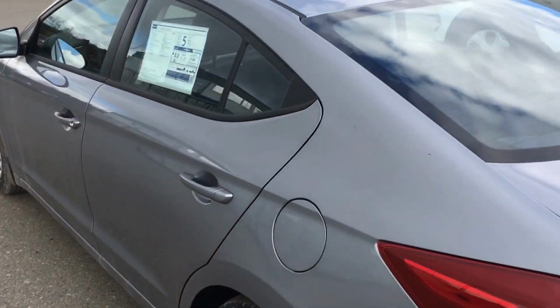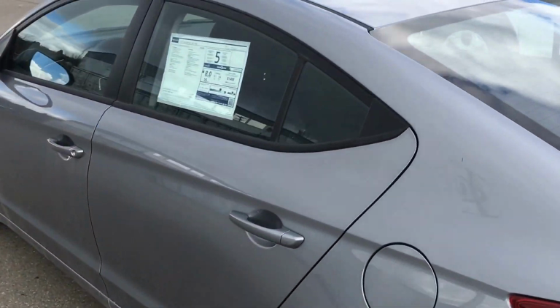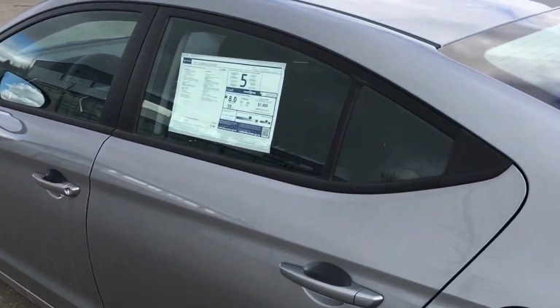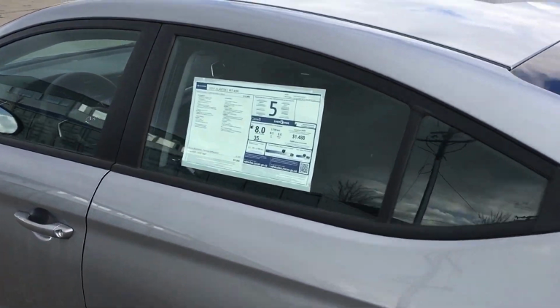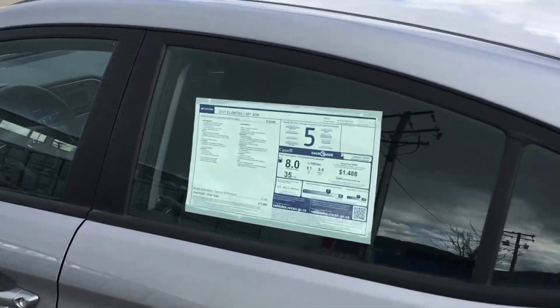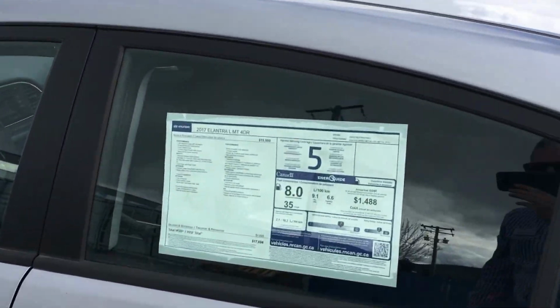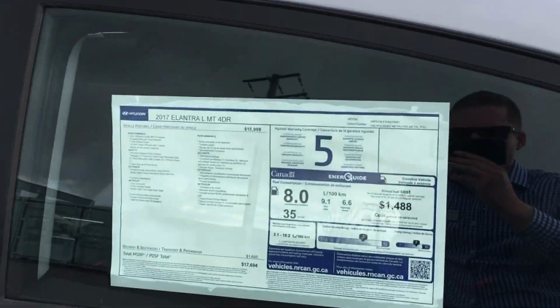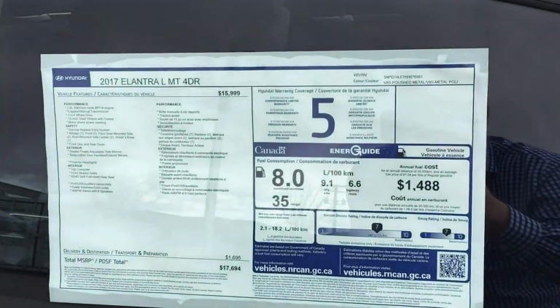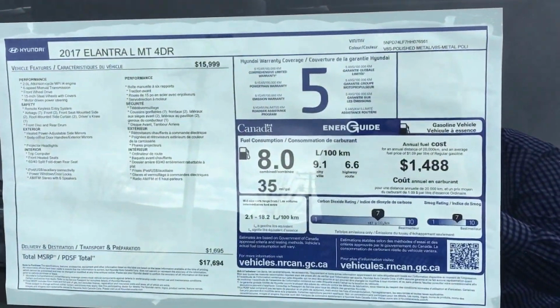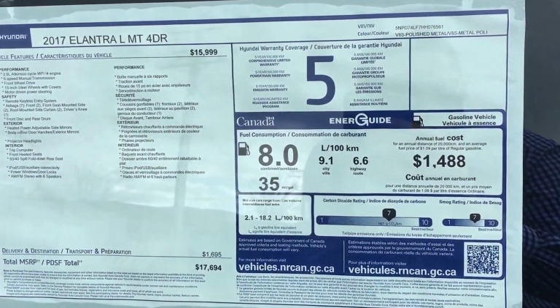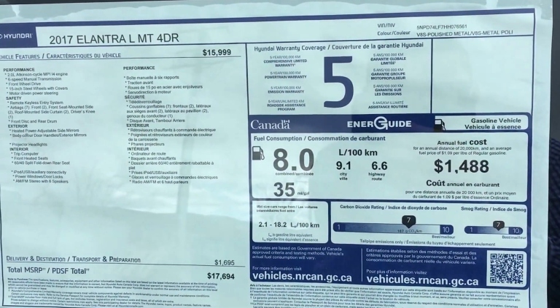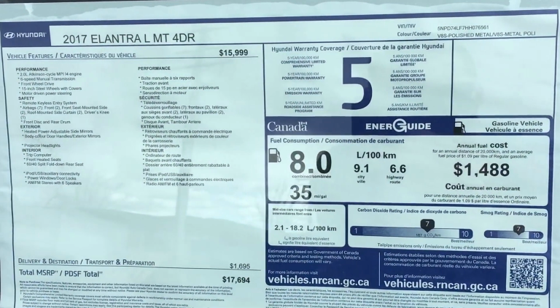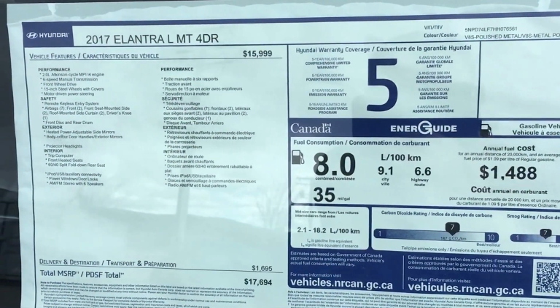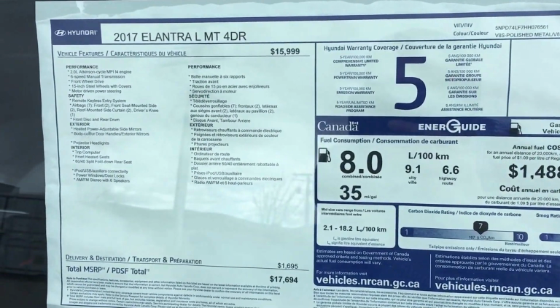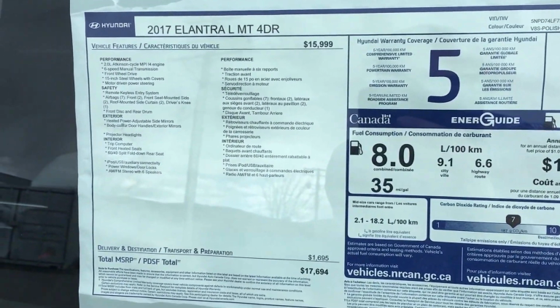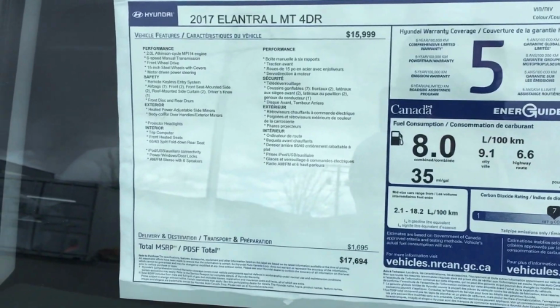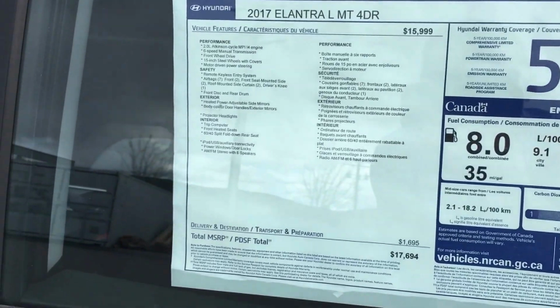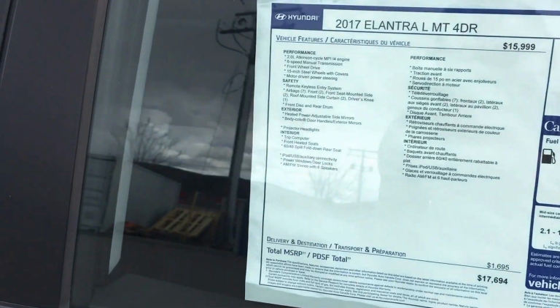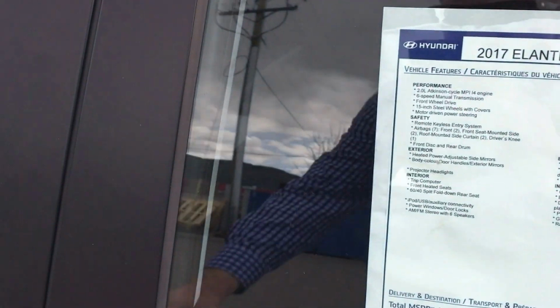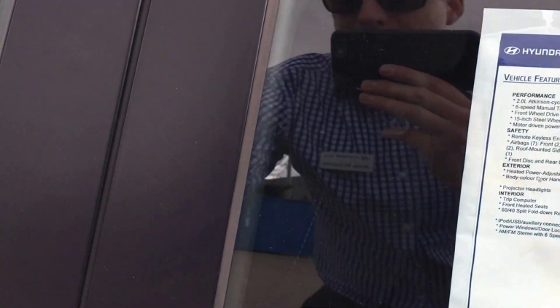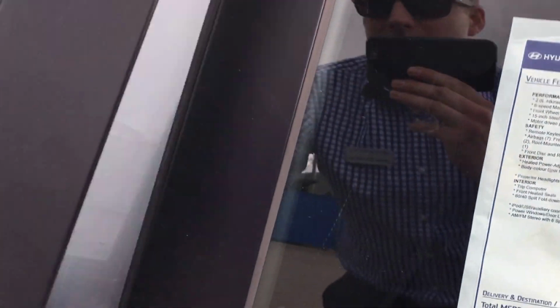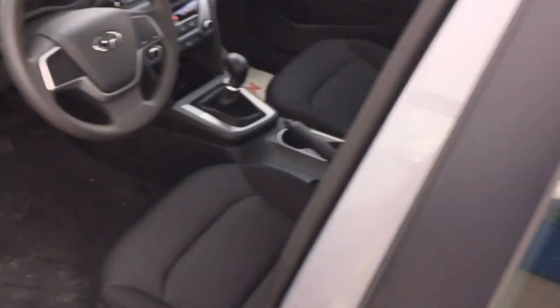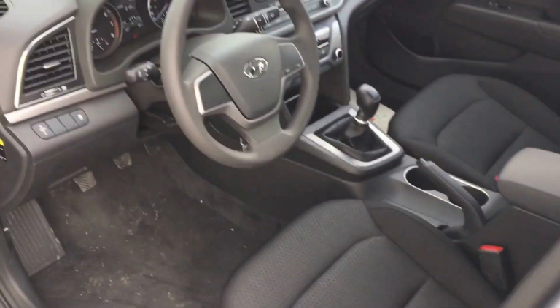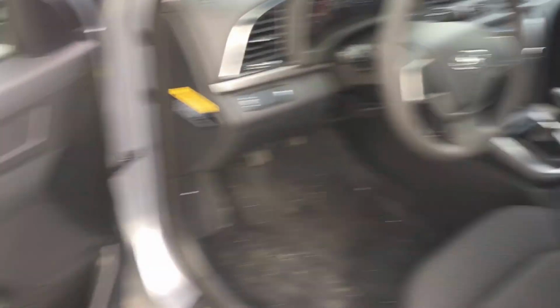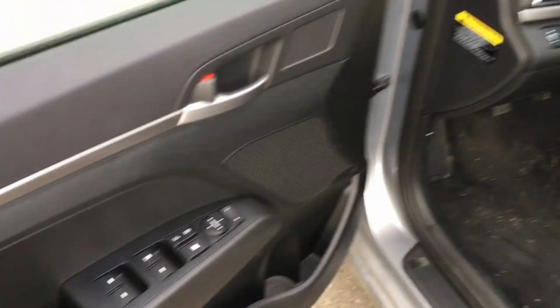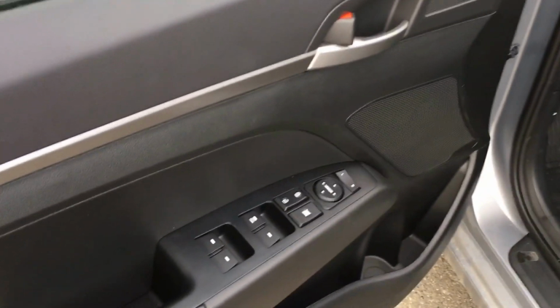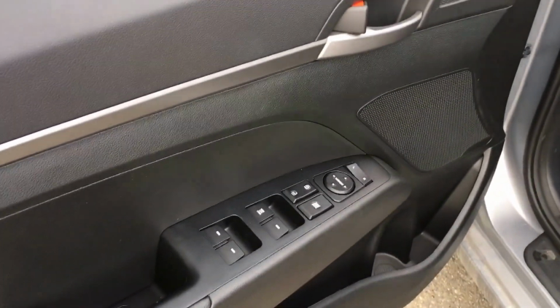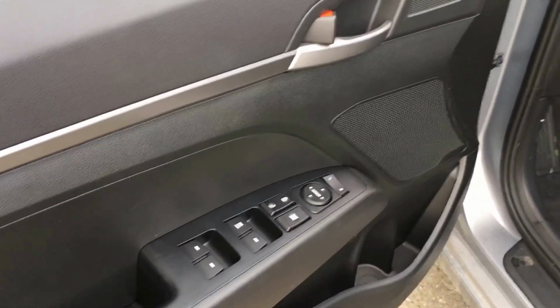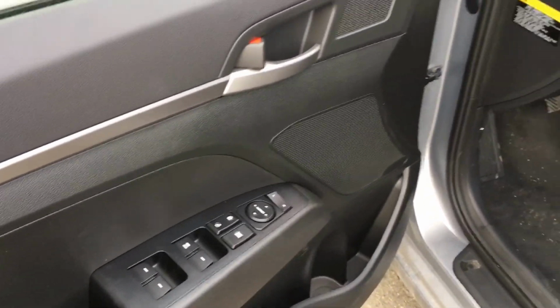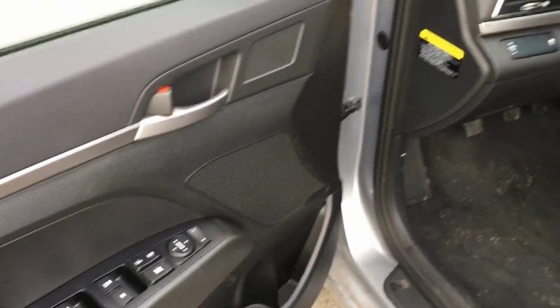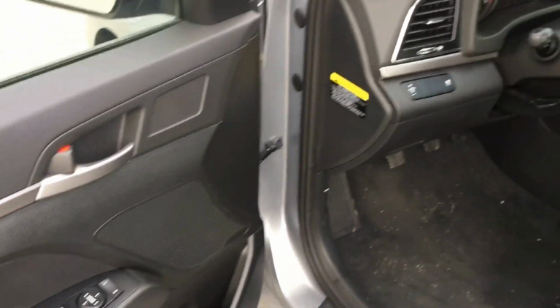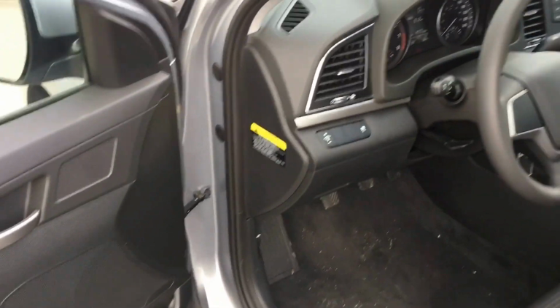Just open it up here for you, Ed. Quick little look at the specs. All power options, traction control, heated seats, air conditioning.